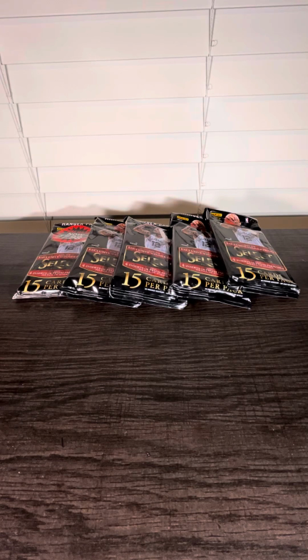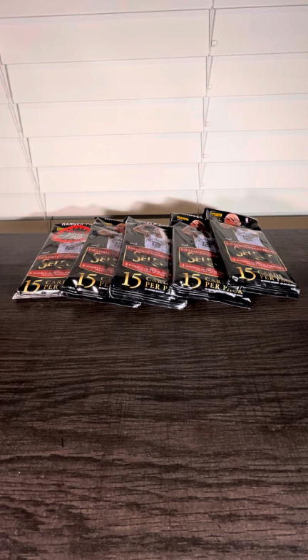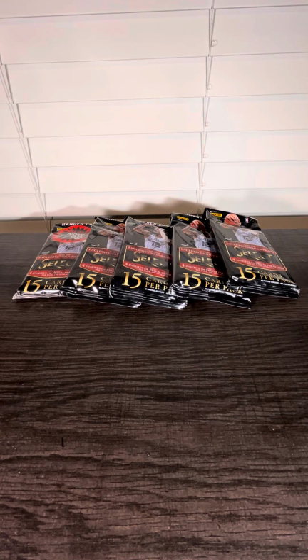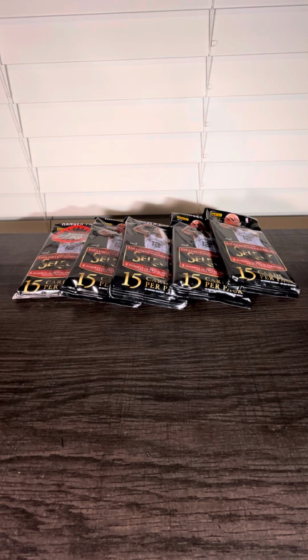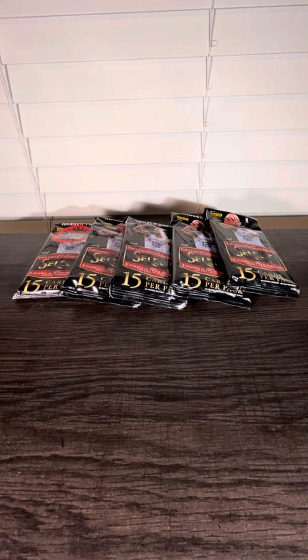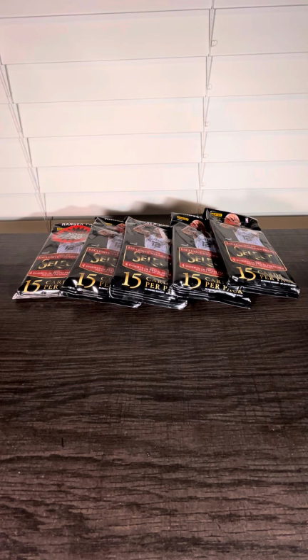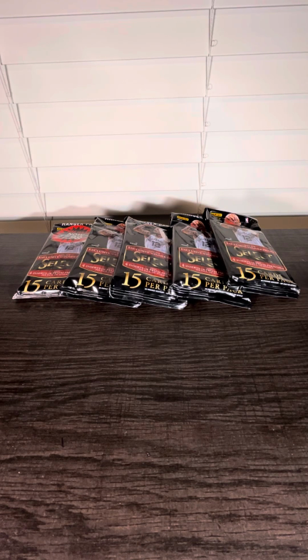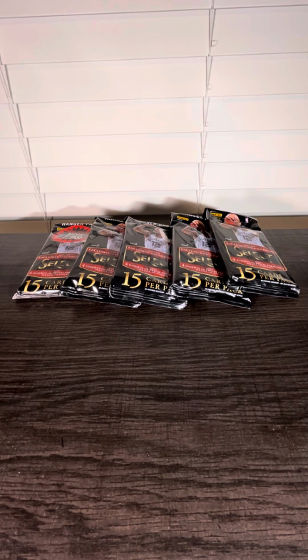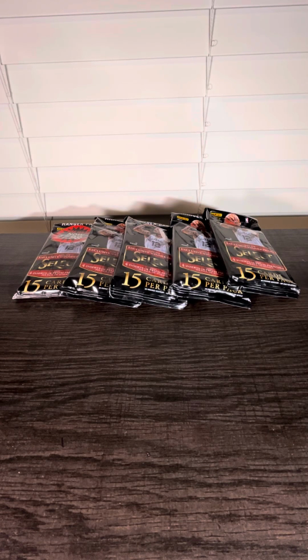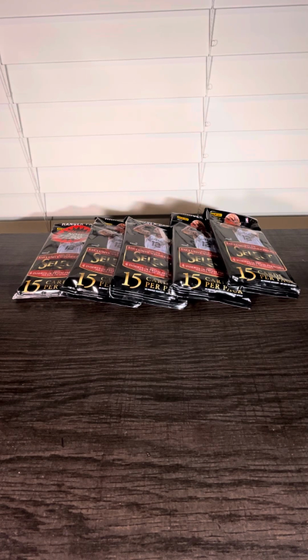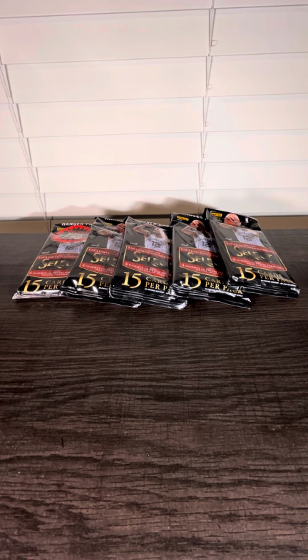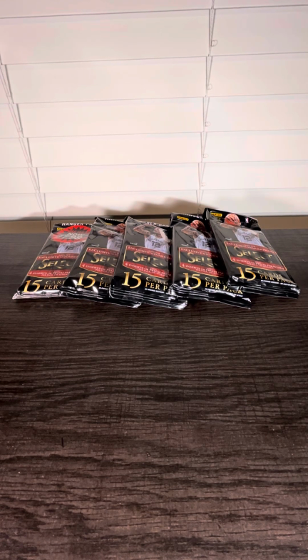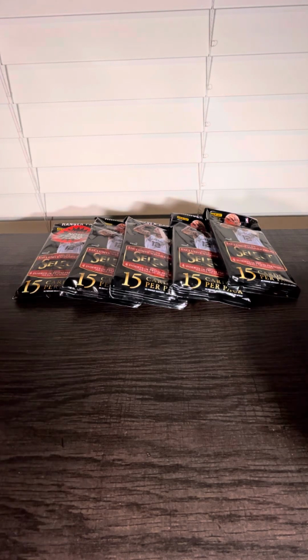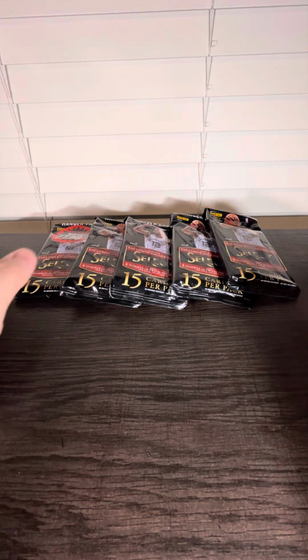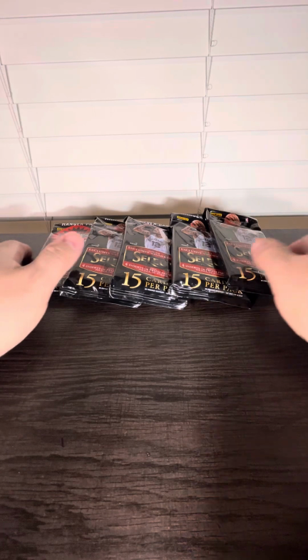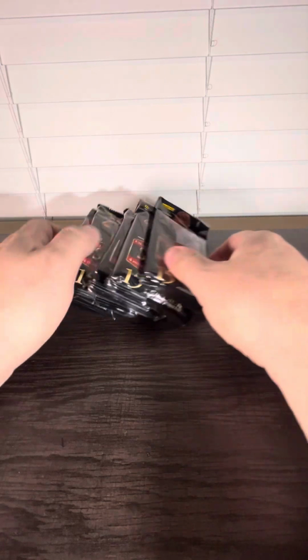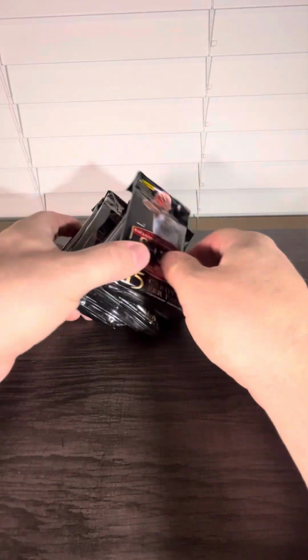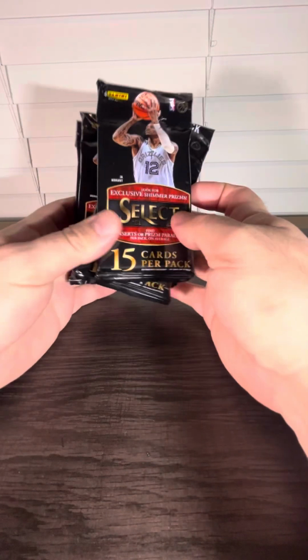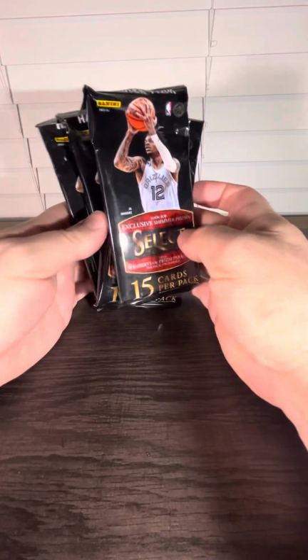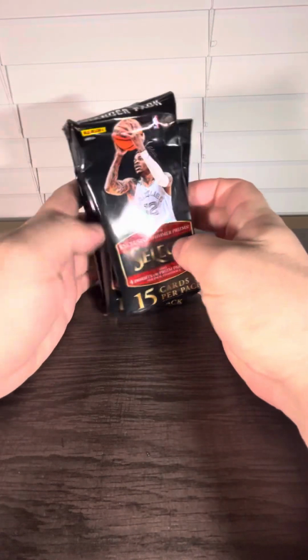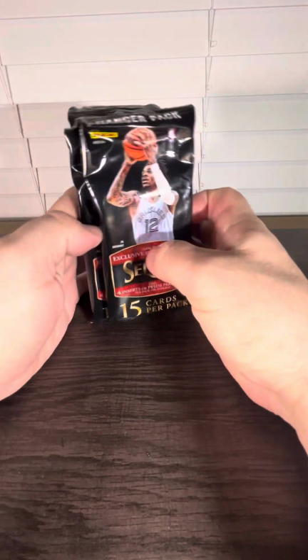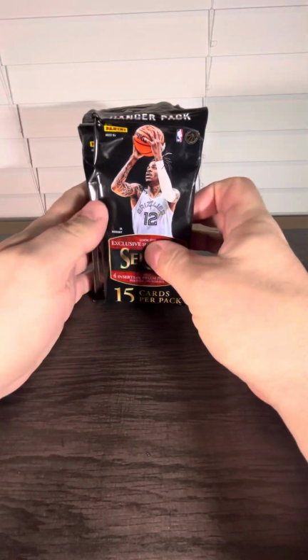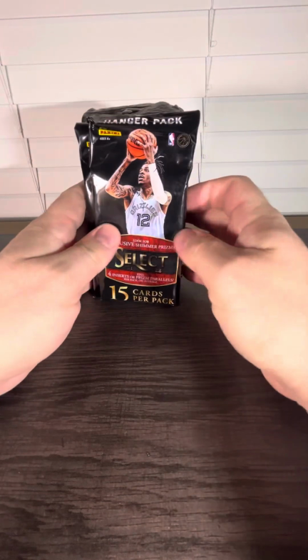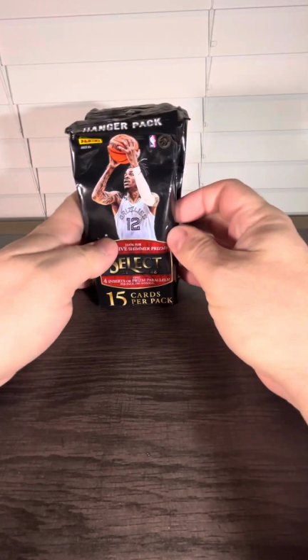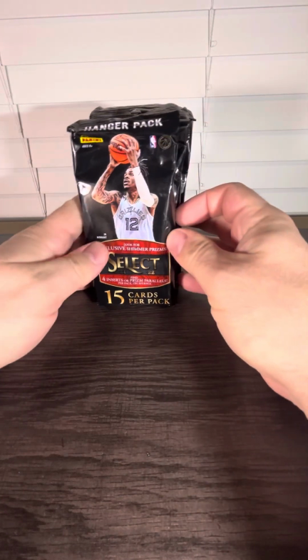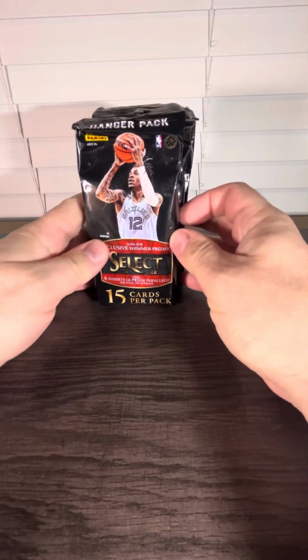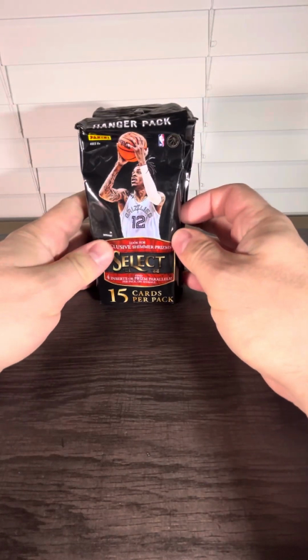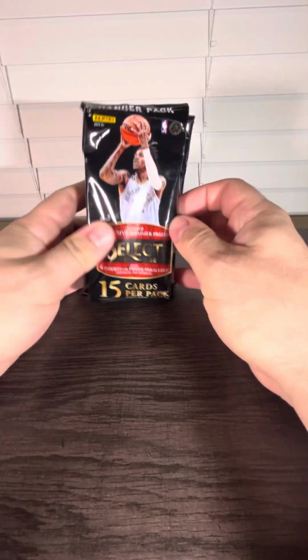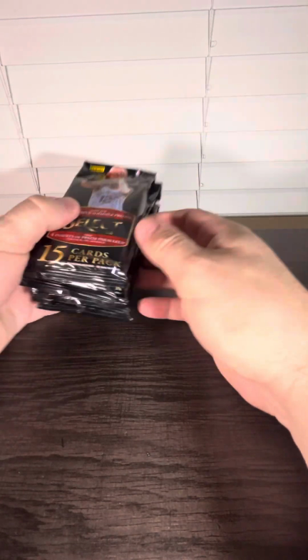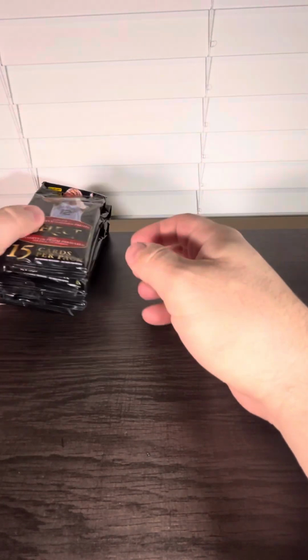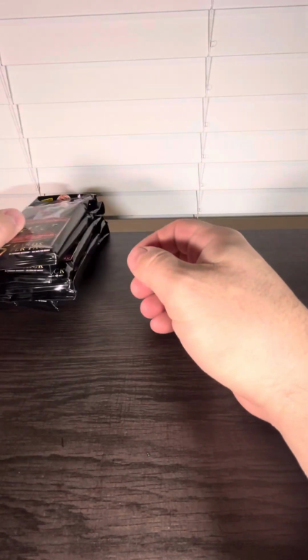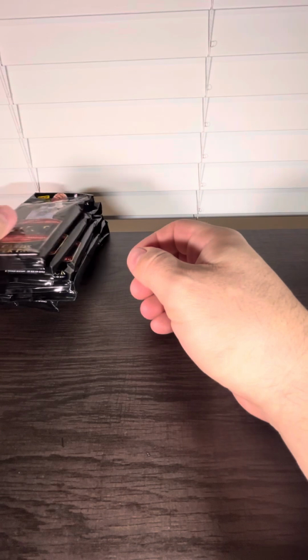Alrighty everybody, we have another new video. We're going to open up five hanger packs of 21-22 Panini Select Basketball and let's see who we can get.